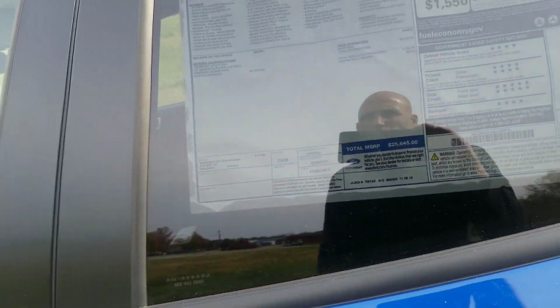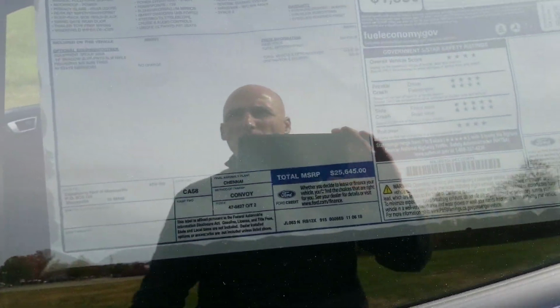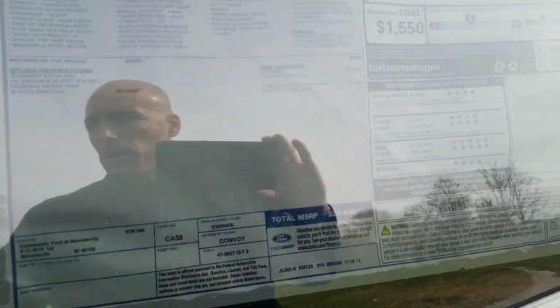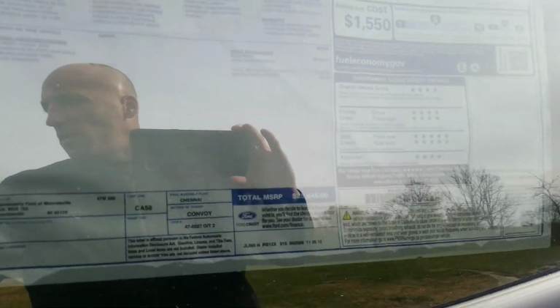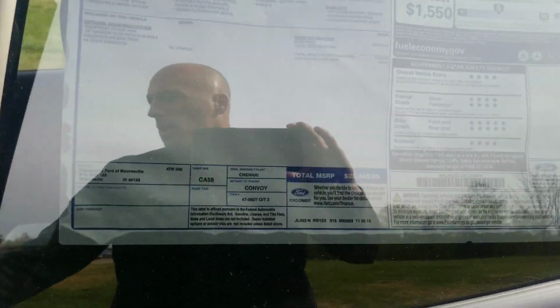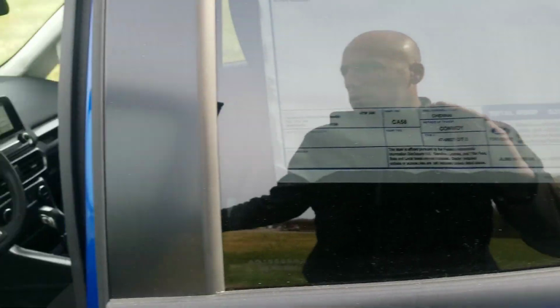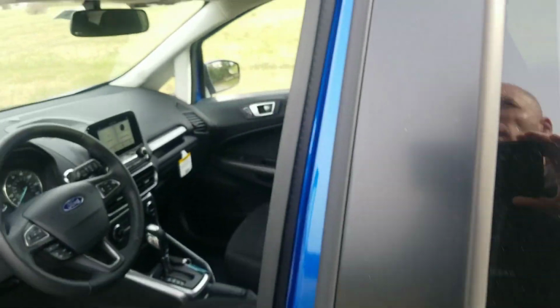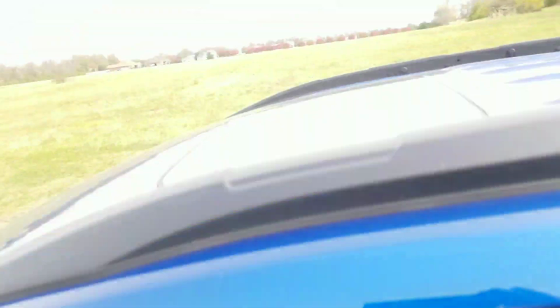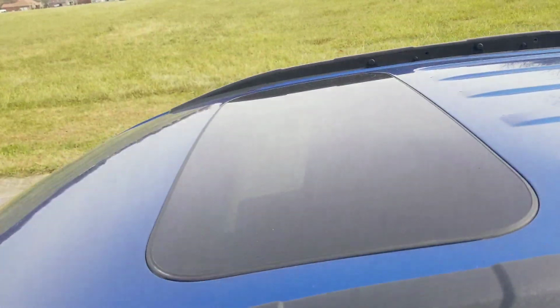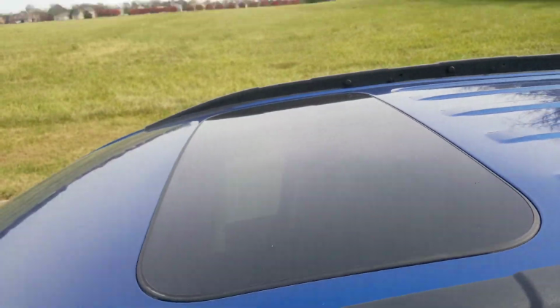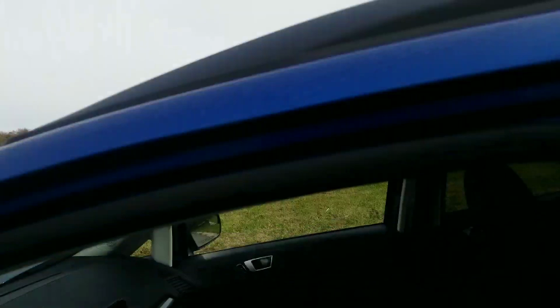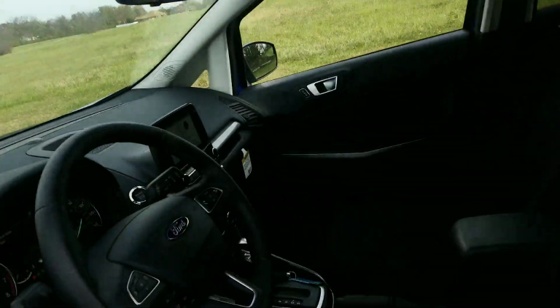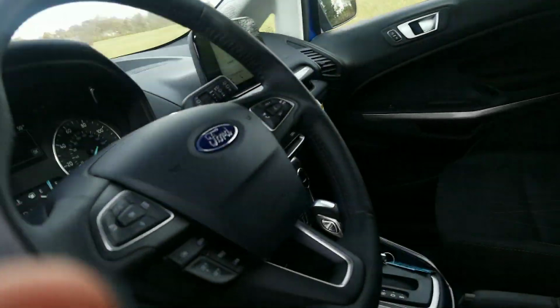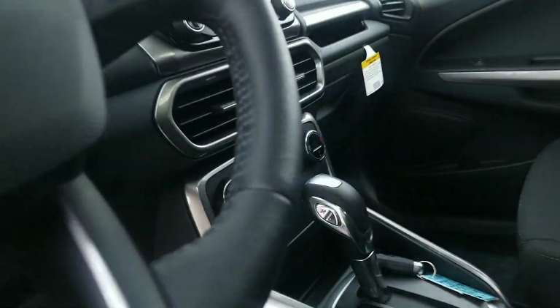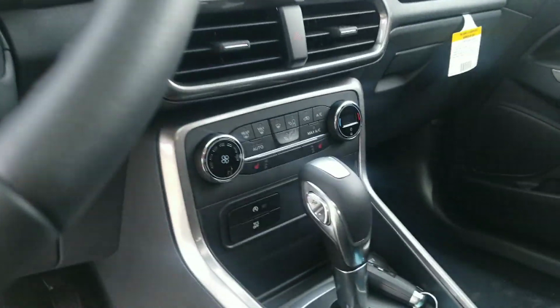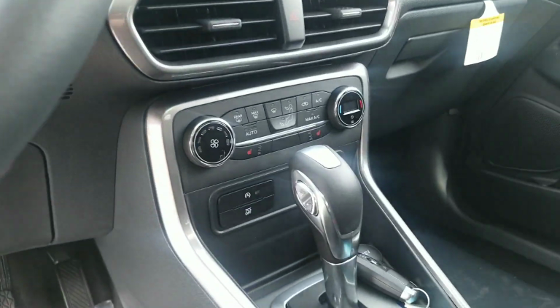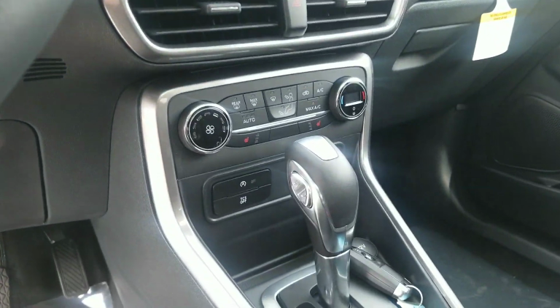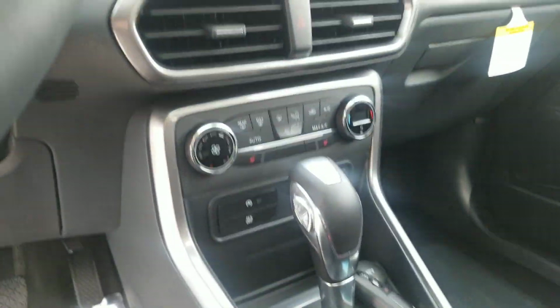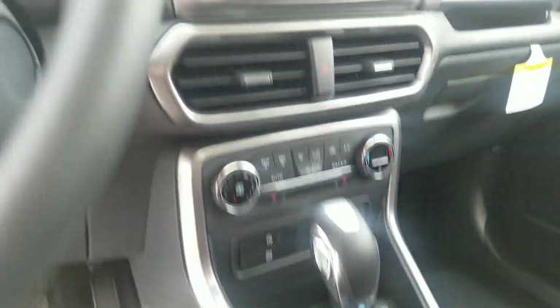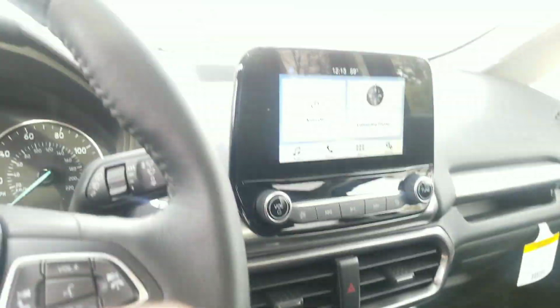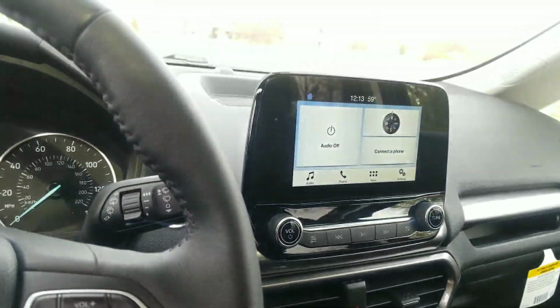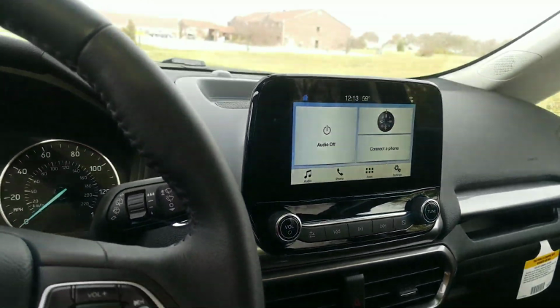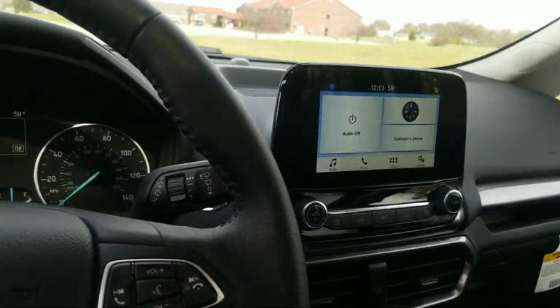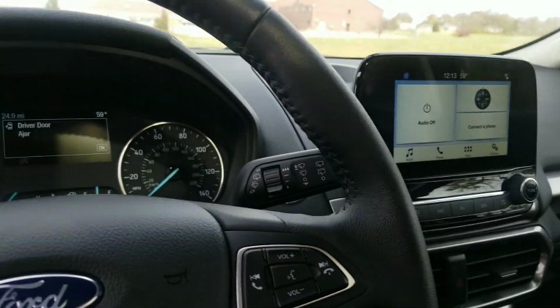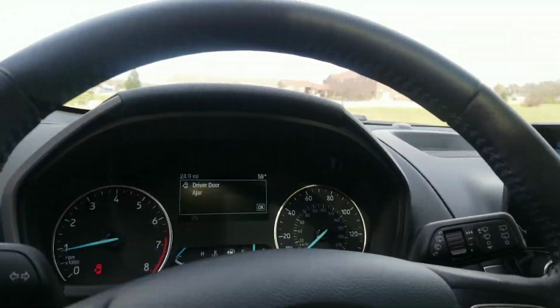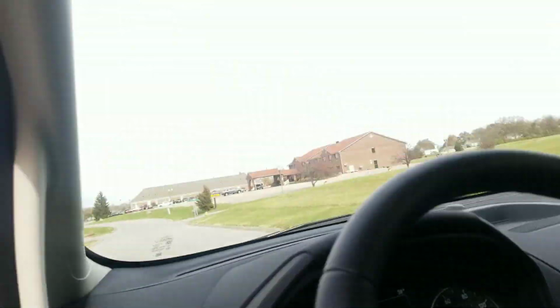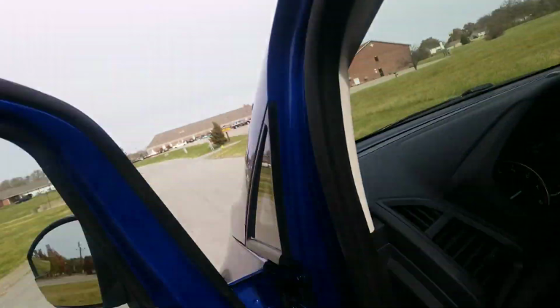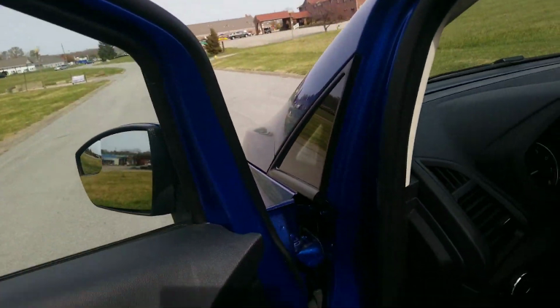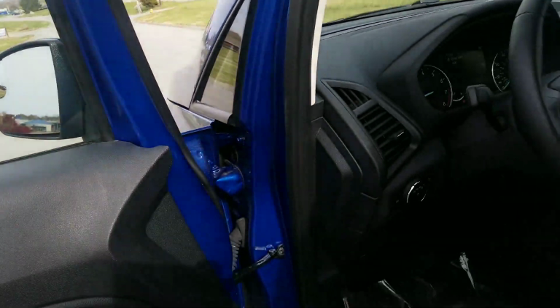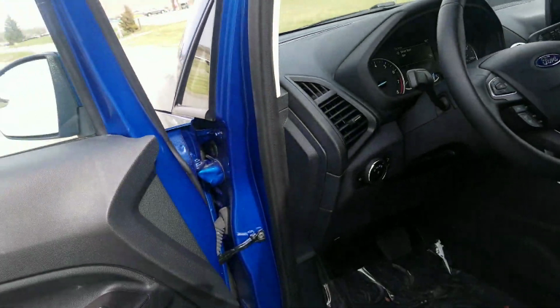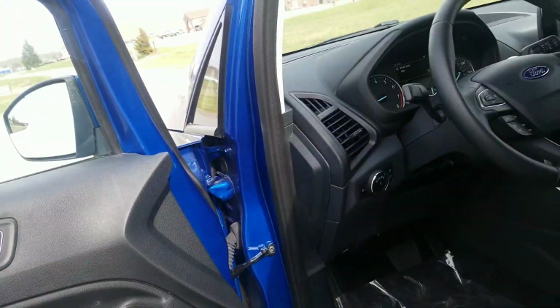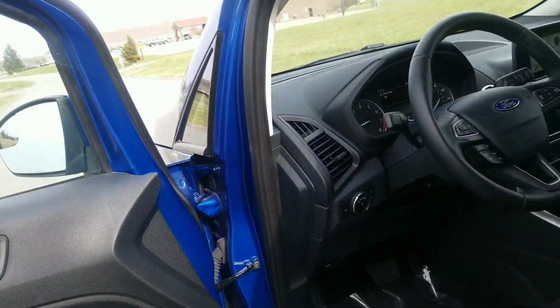This one has some options like a sunroof. It's also got the auto climate control, heated seats, bigger screen, and automatic headlamps.